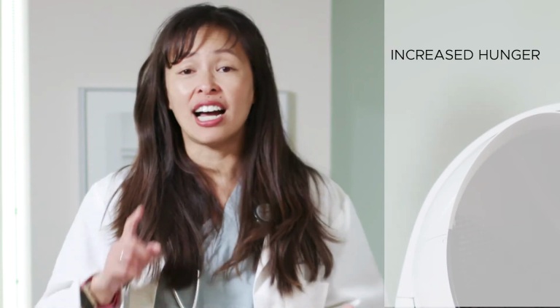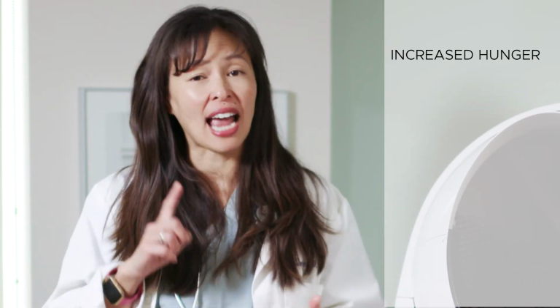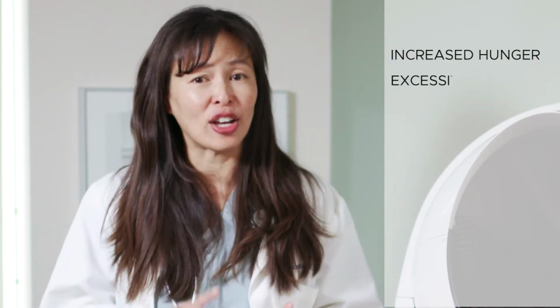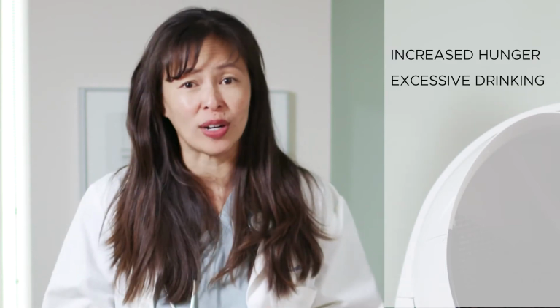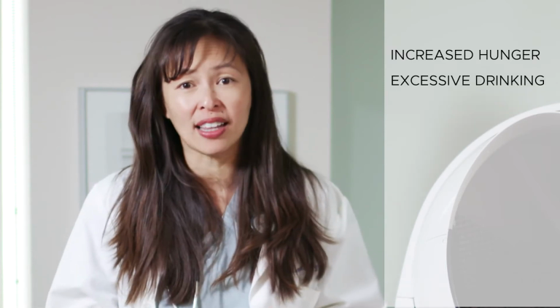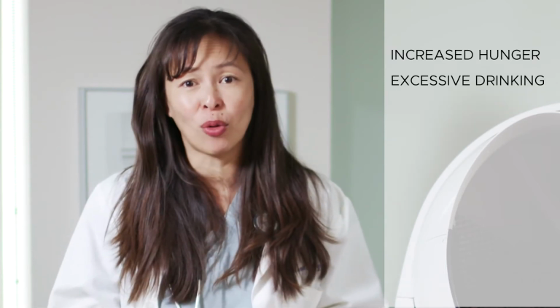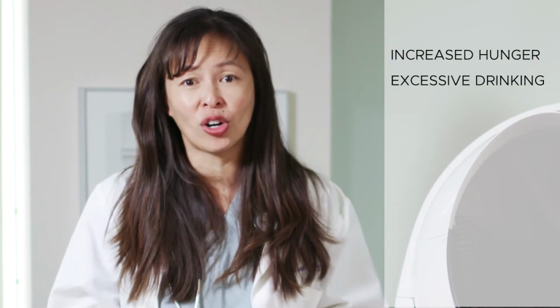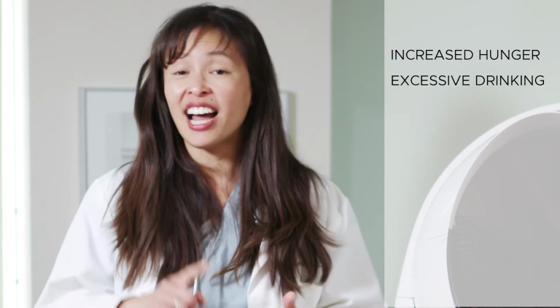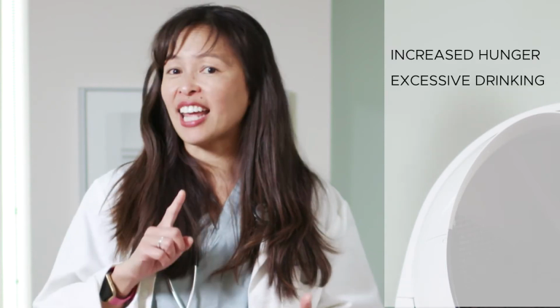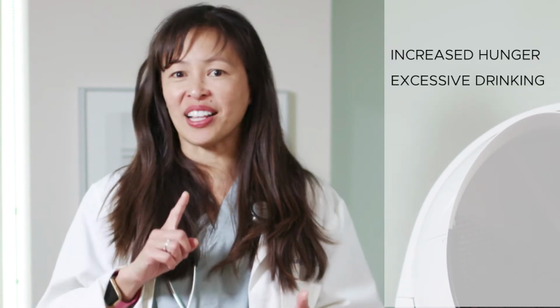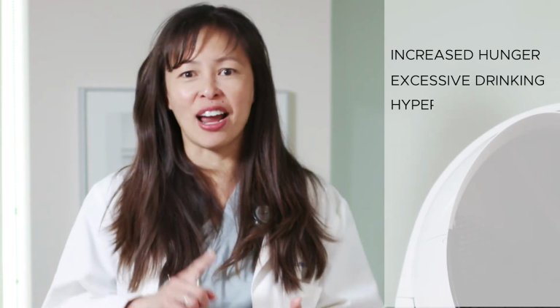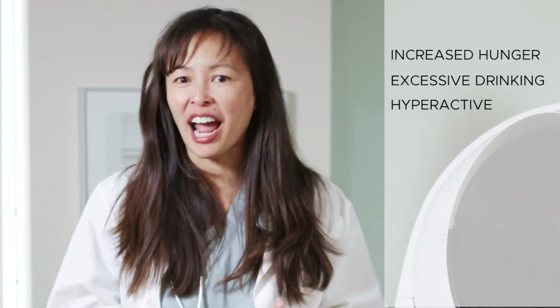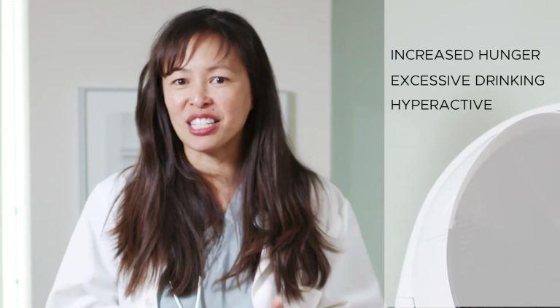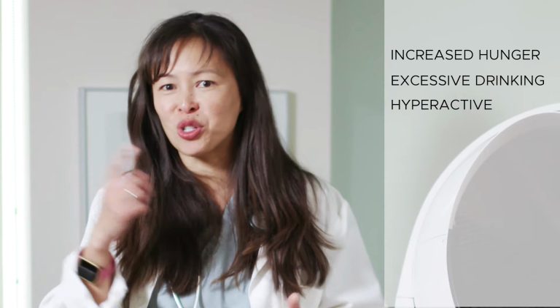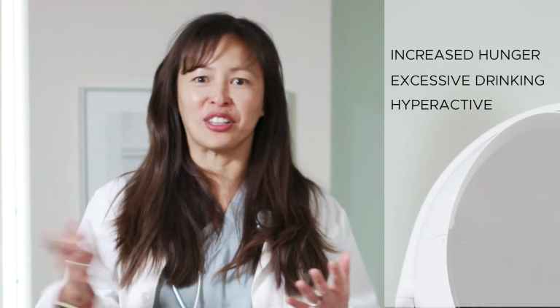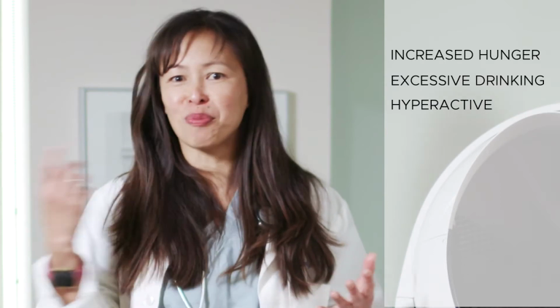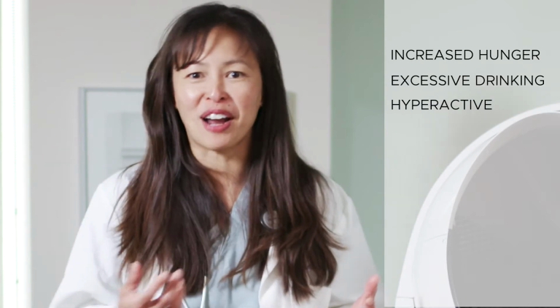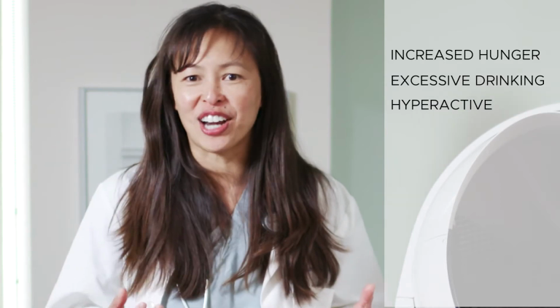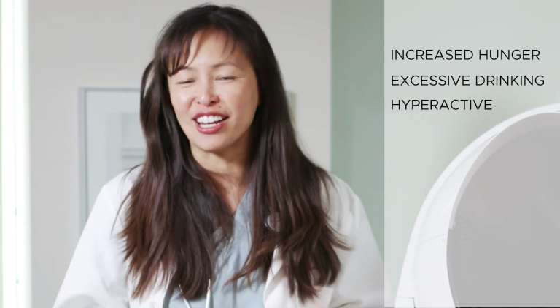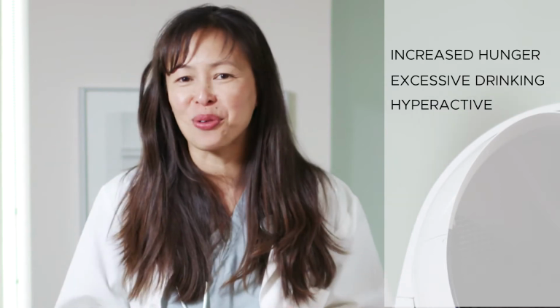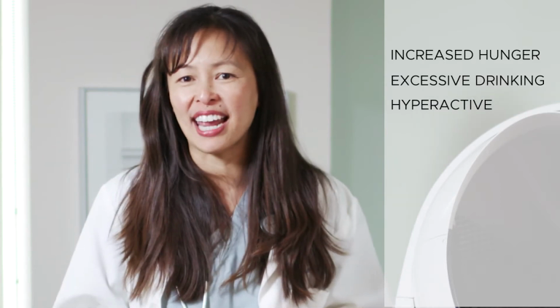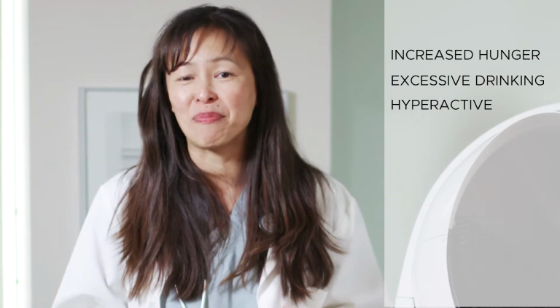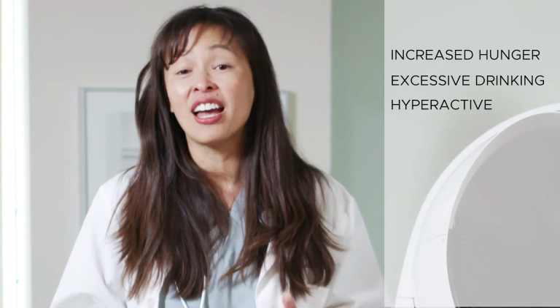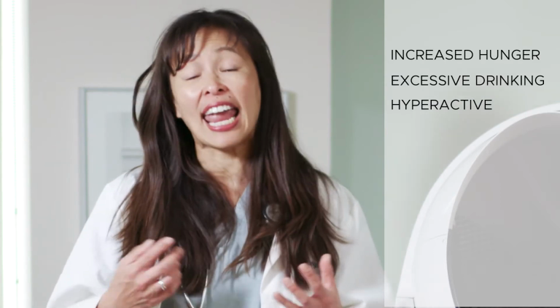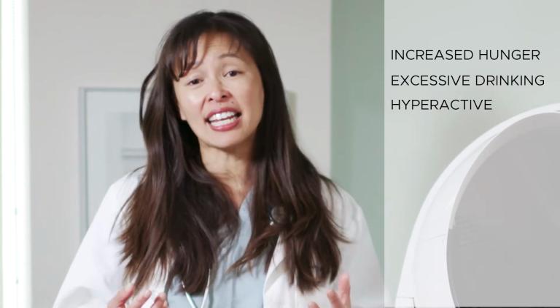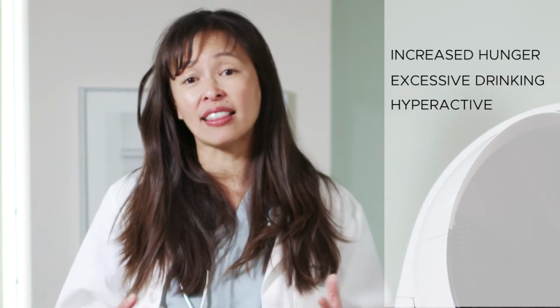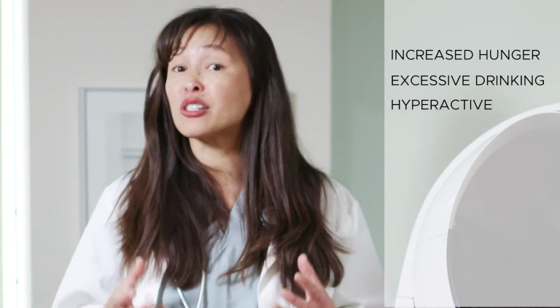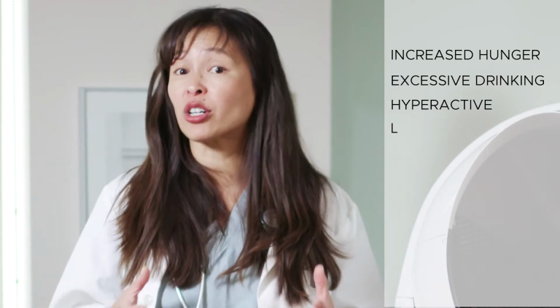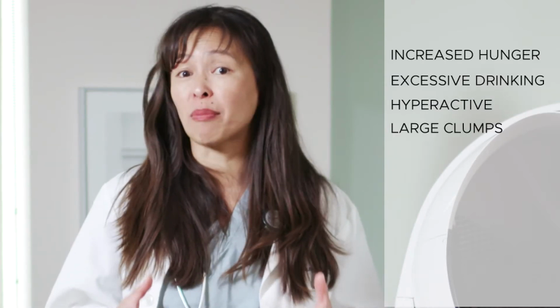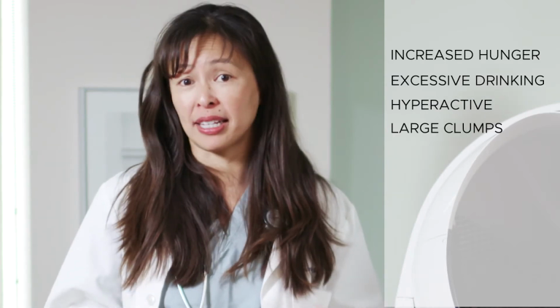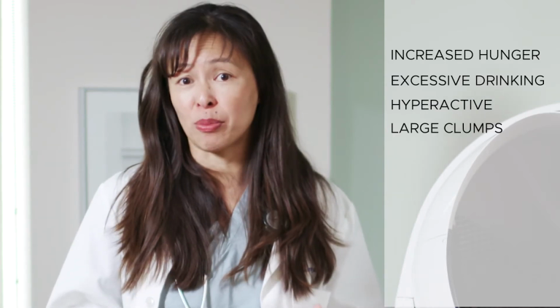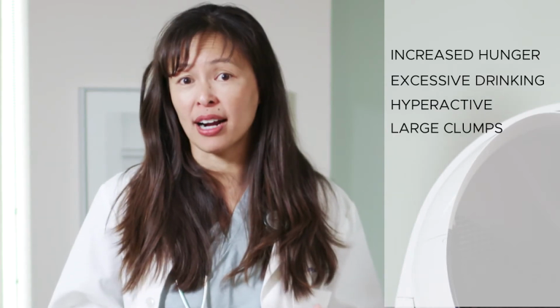A cat that drinks a lot more, a cat that's hyperactive doing loops around your head at 2am, and a cat that has bigger clumps in the litter box.